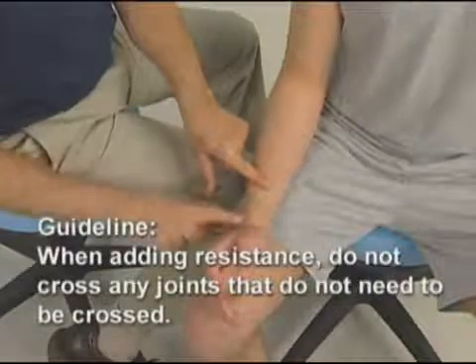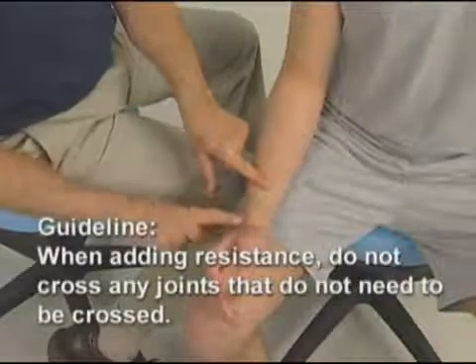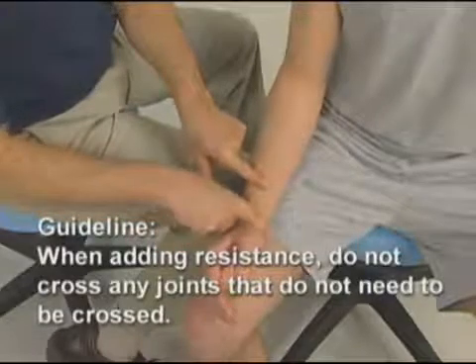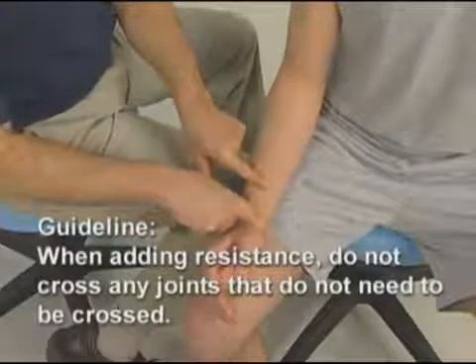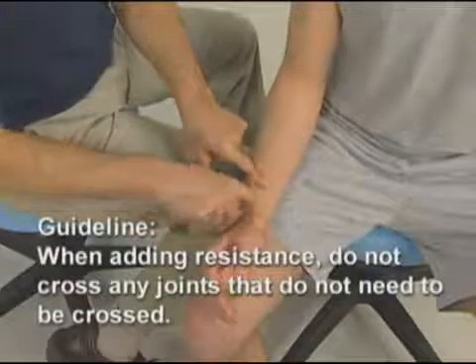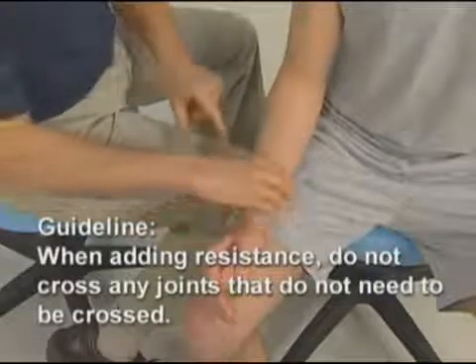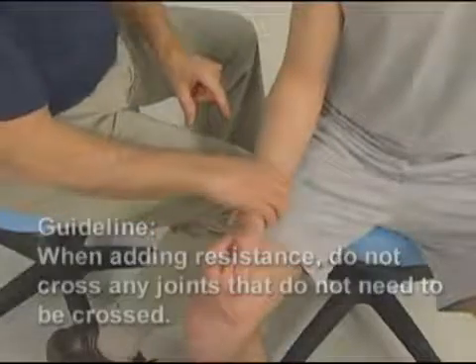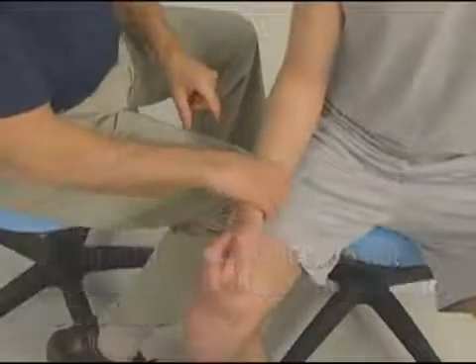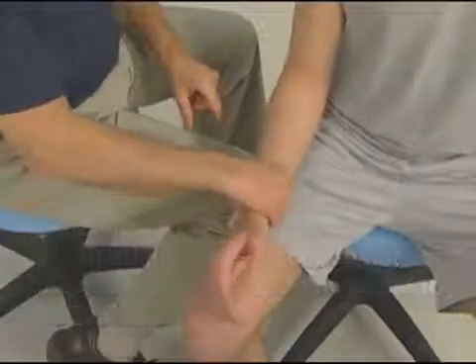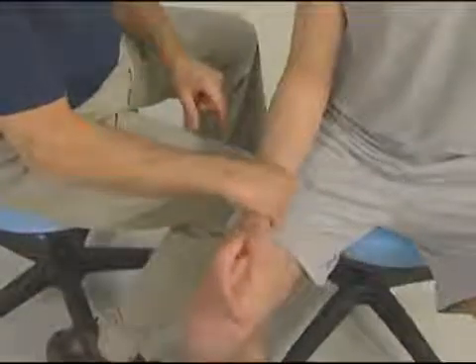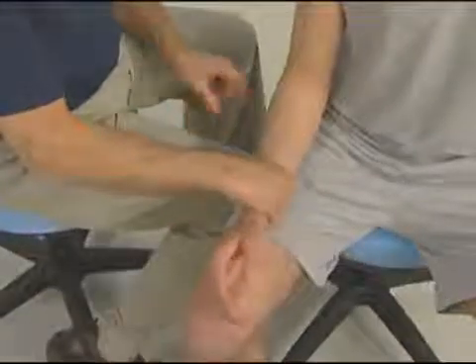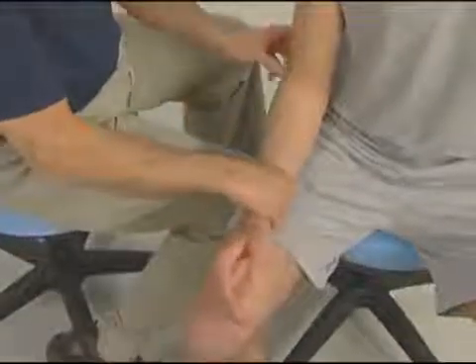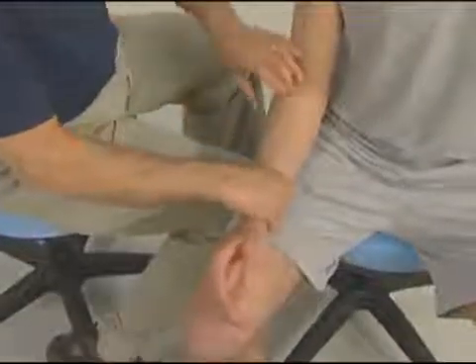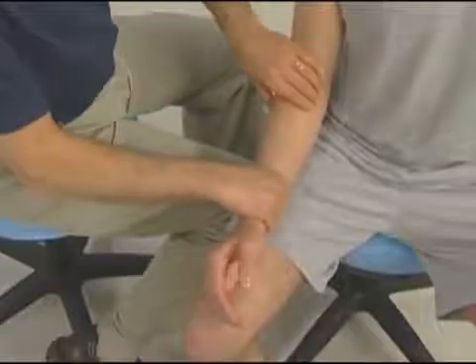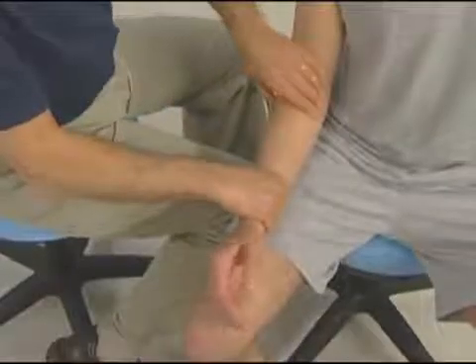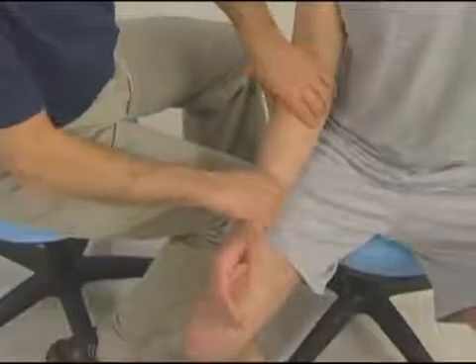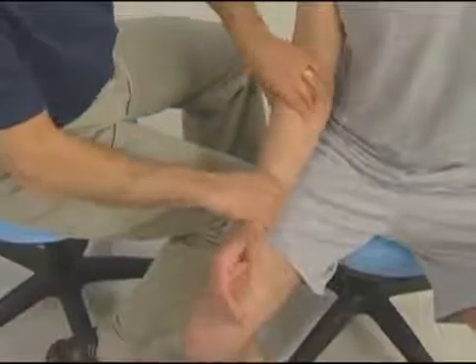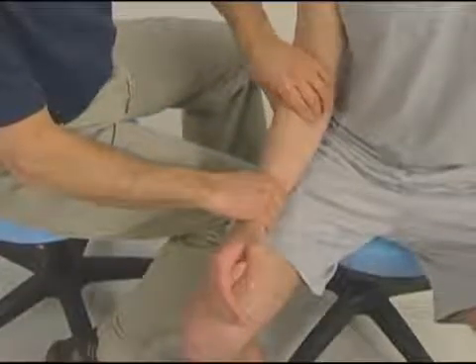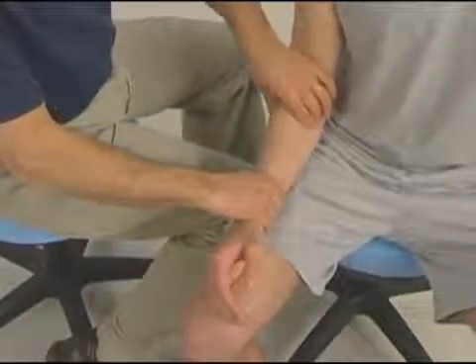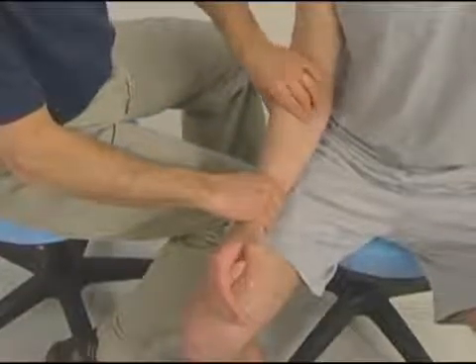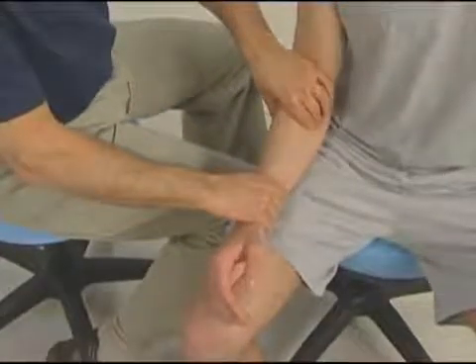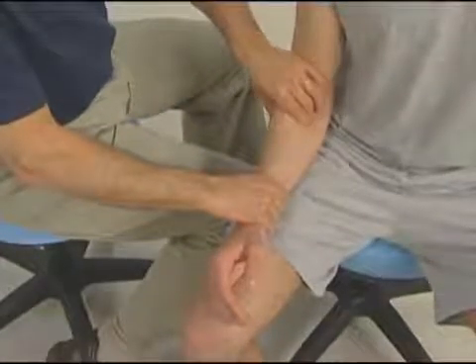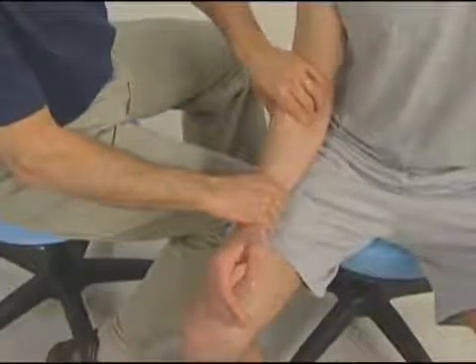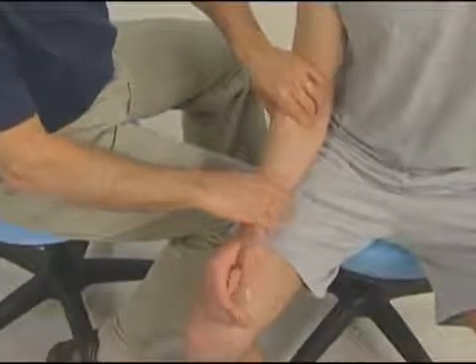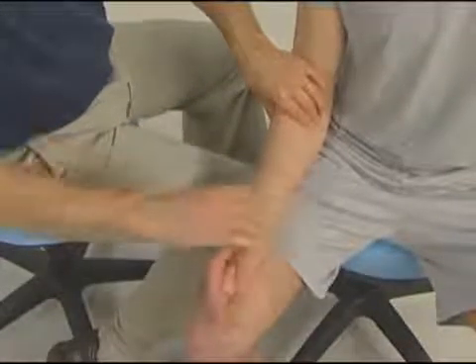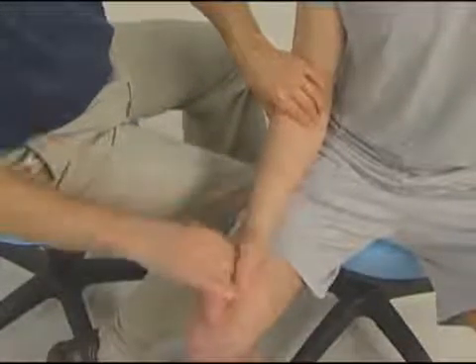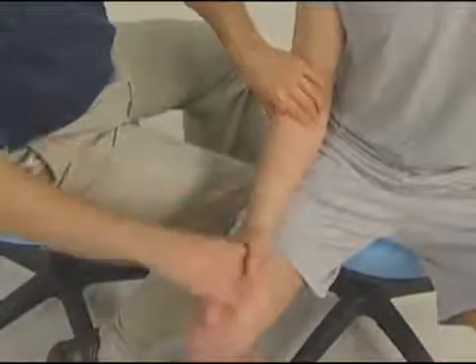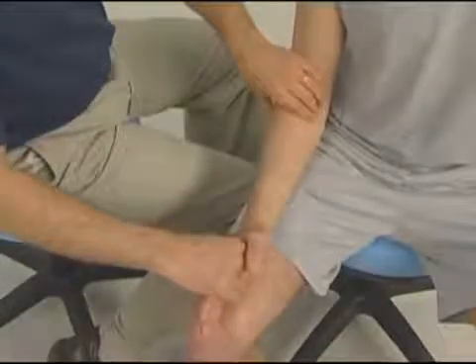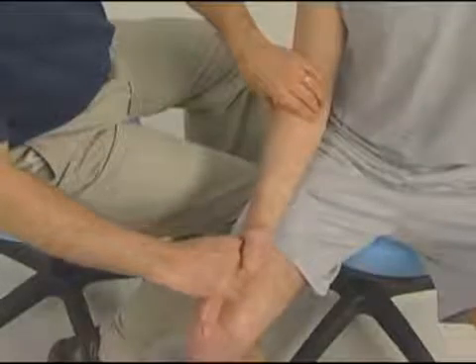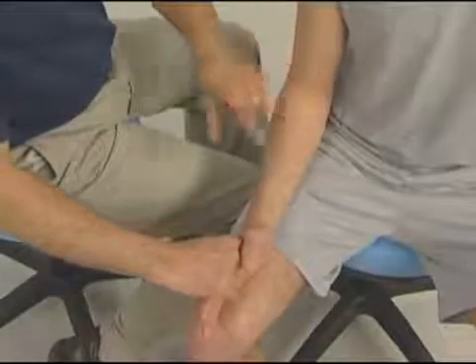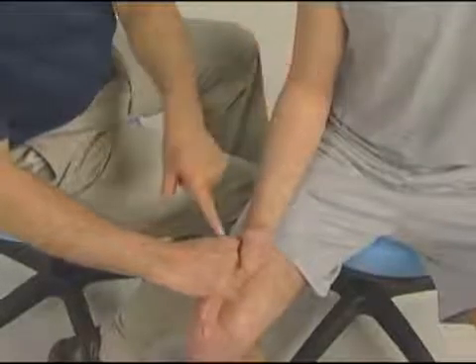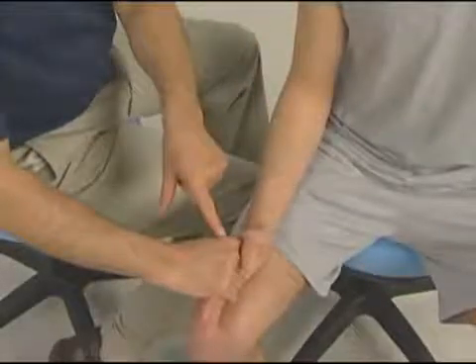In this case, I resist at his distal forearm. I do not resist by holding onto his hand.